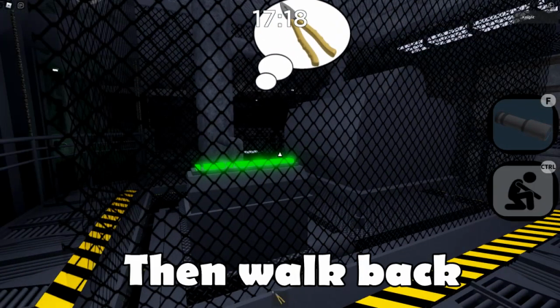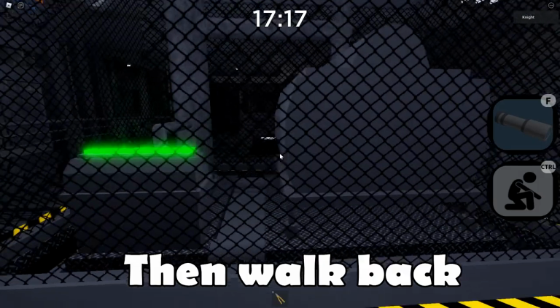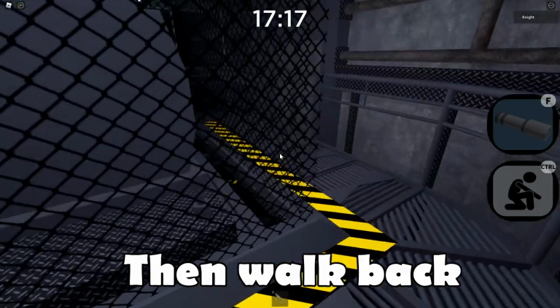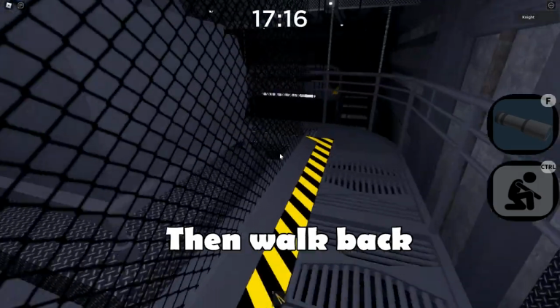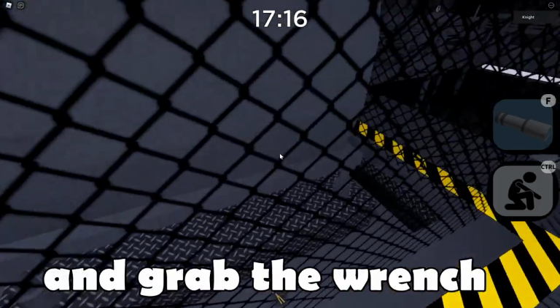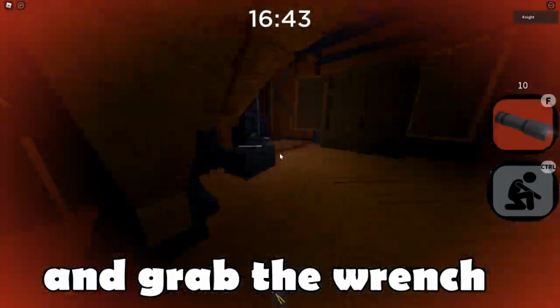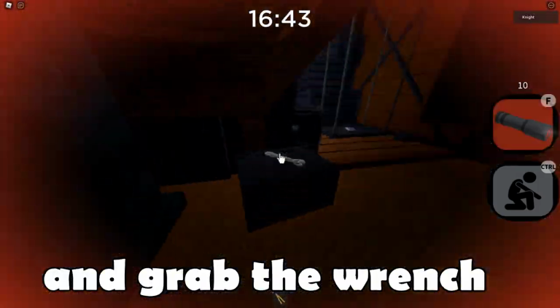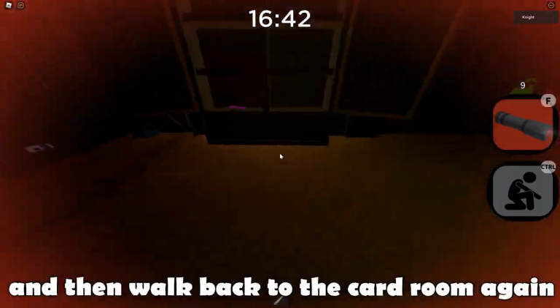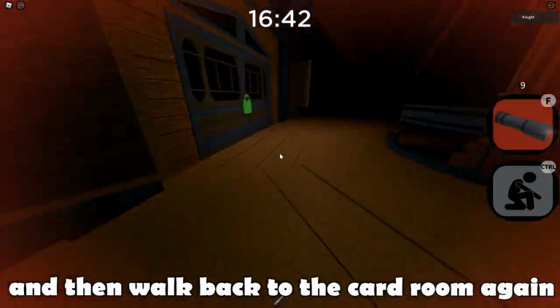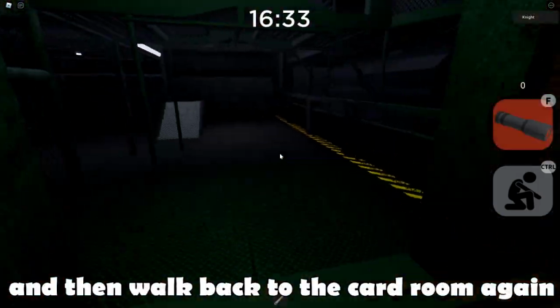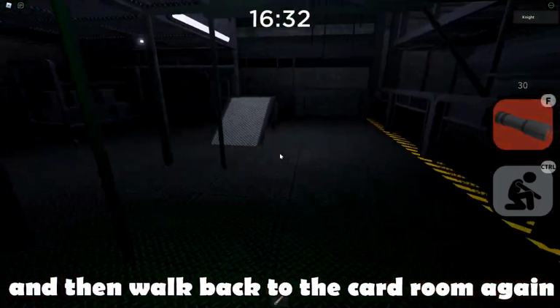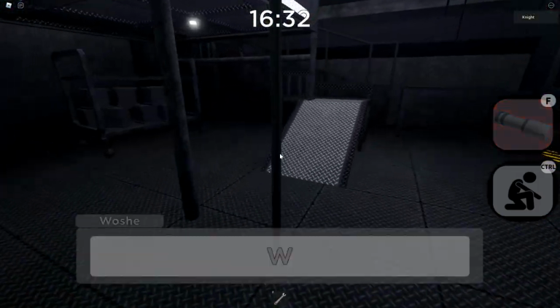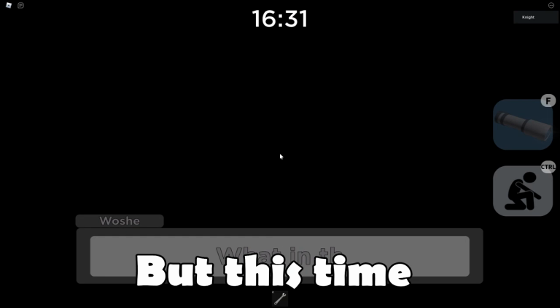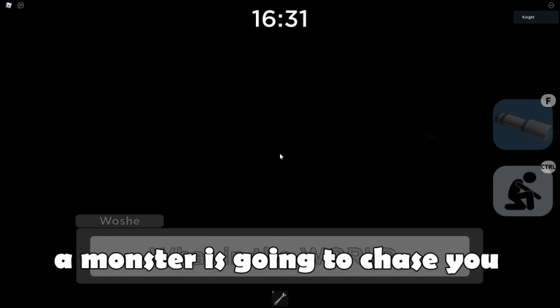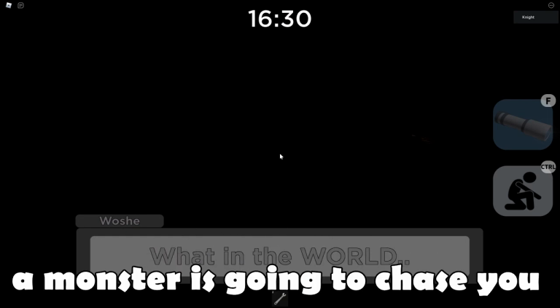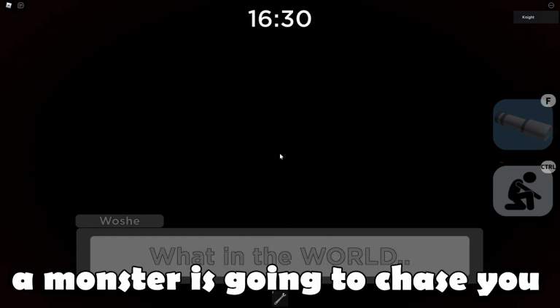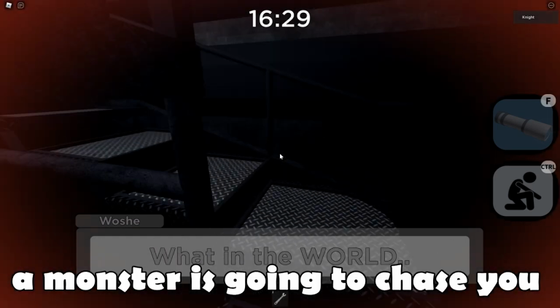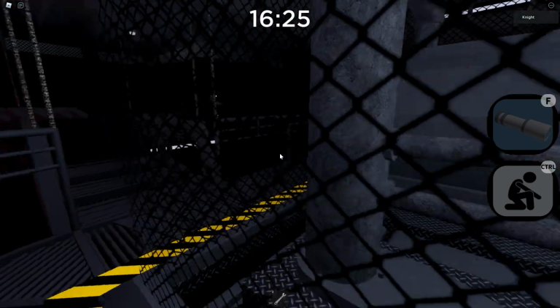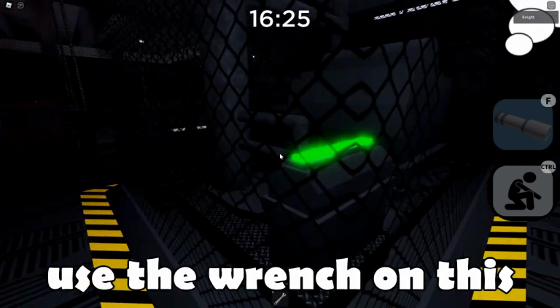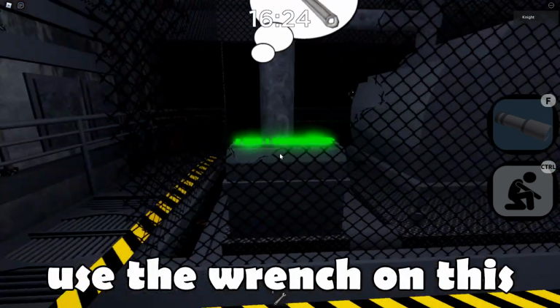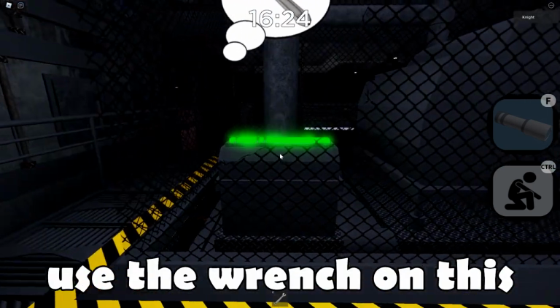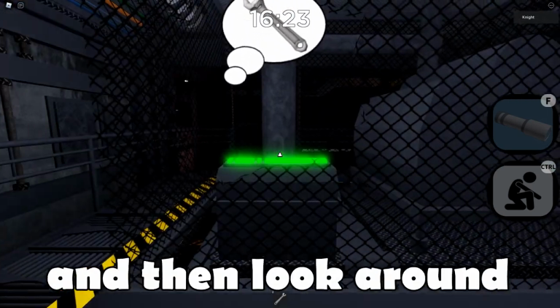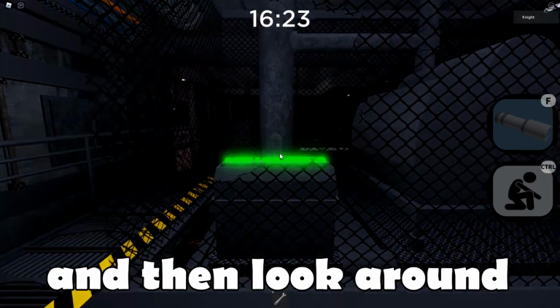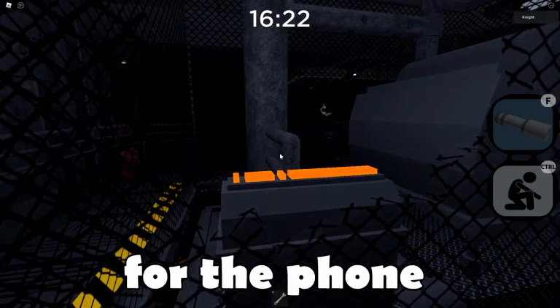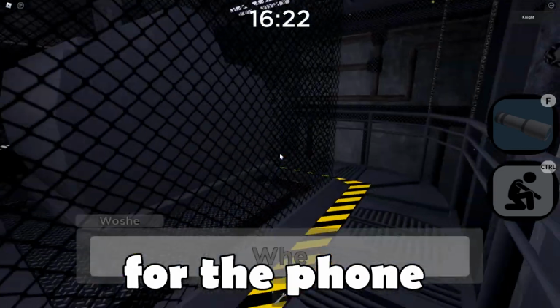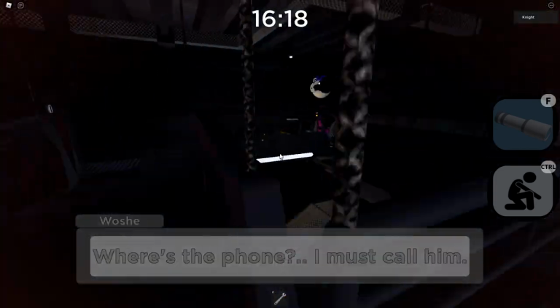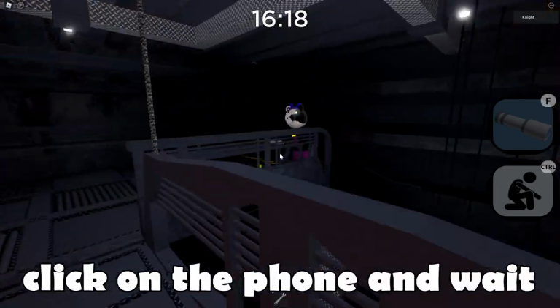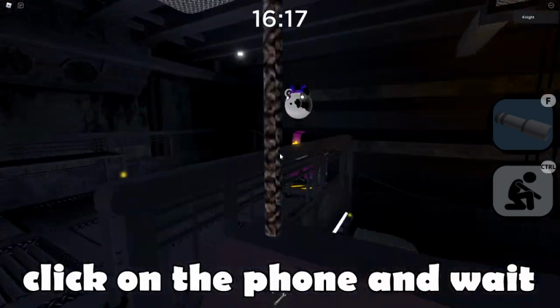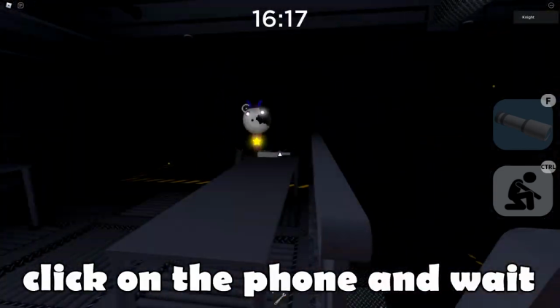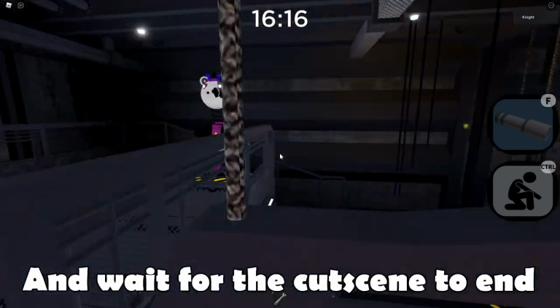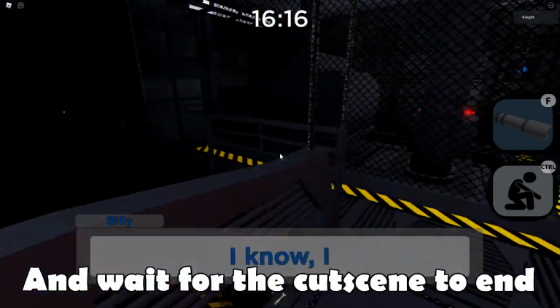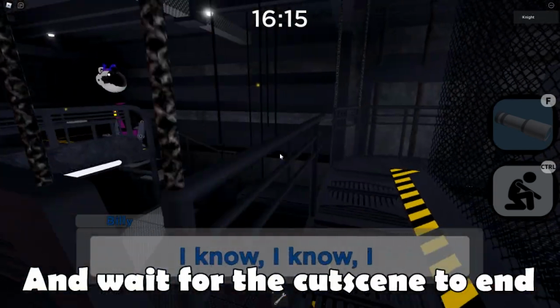Then walk back and grab the wrench and then walk back to the card room again, but this time a monster is going to chase you. Use the wrench on this and then look around for the phone. Click on the phone and wait for the cutscene to end.